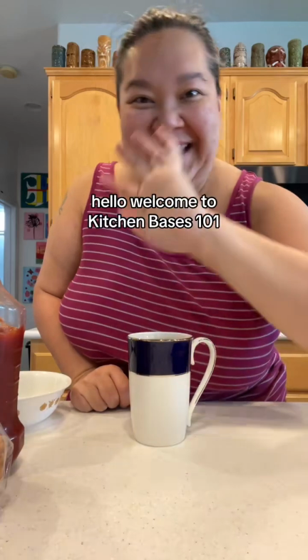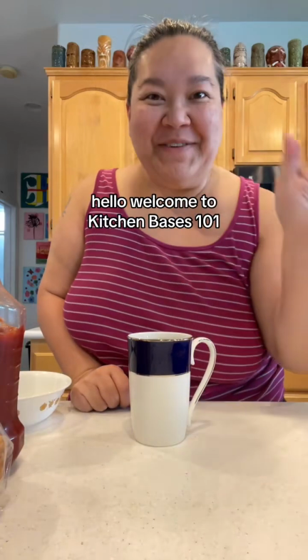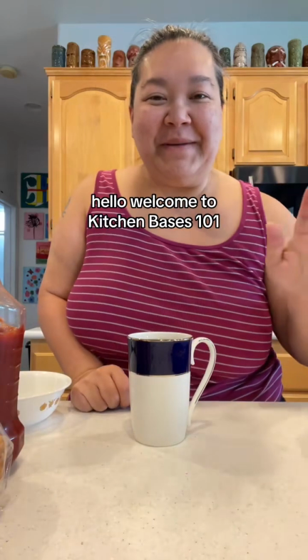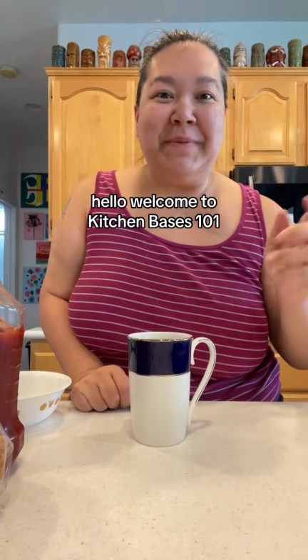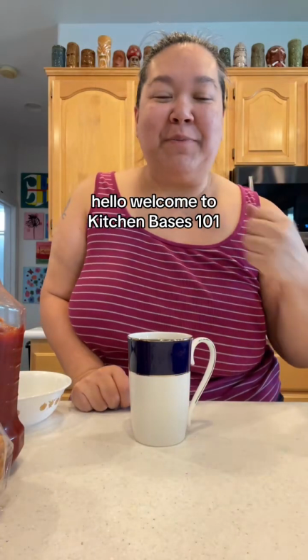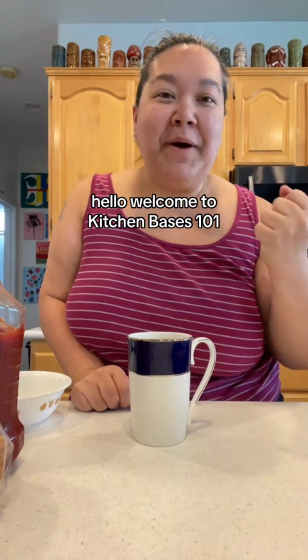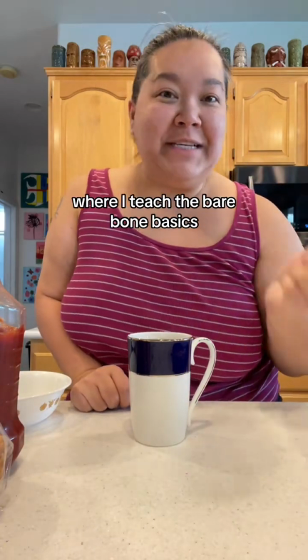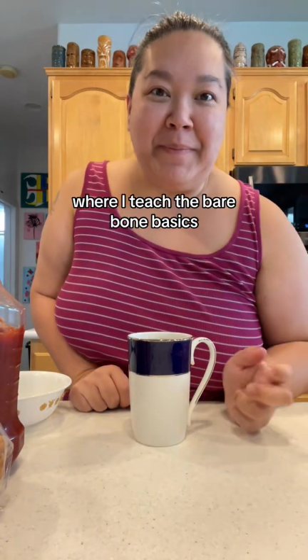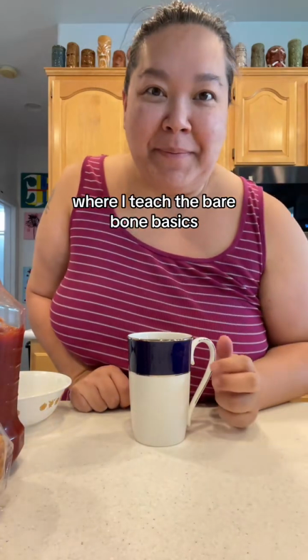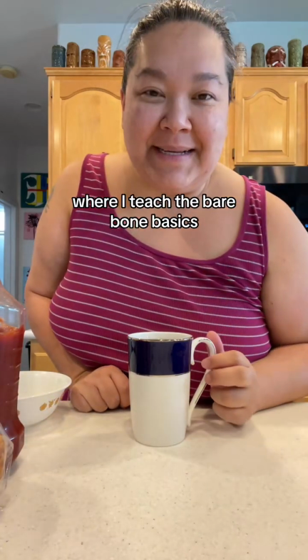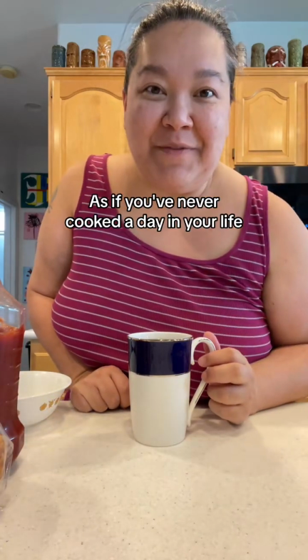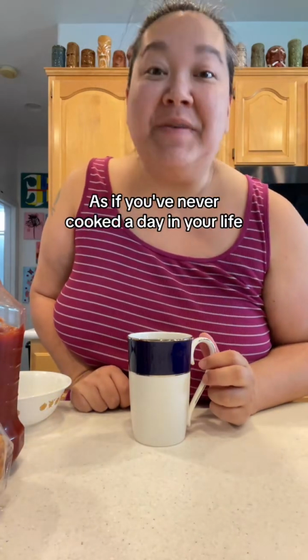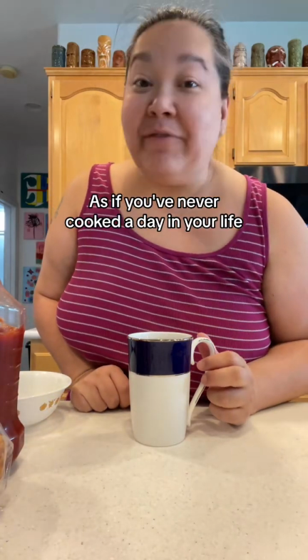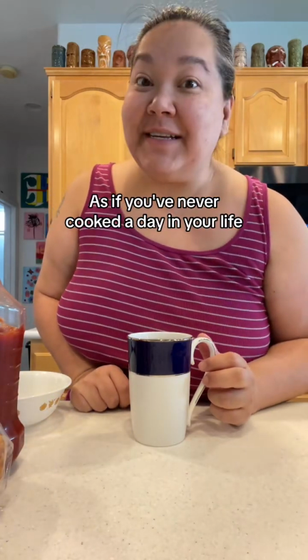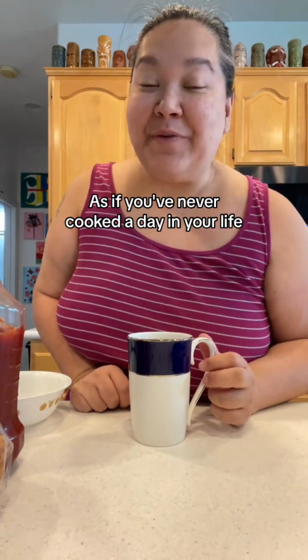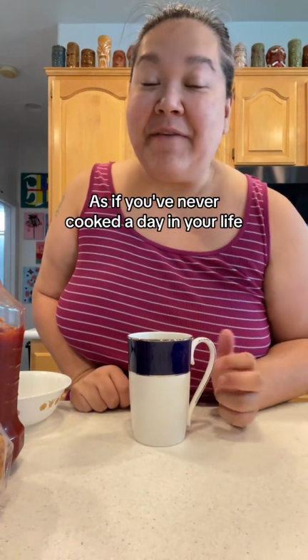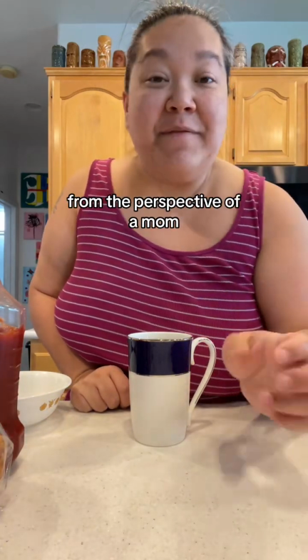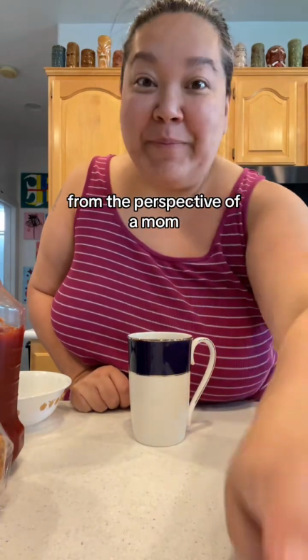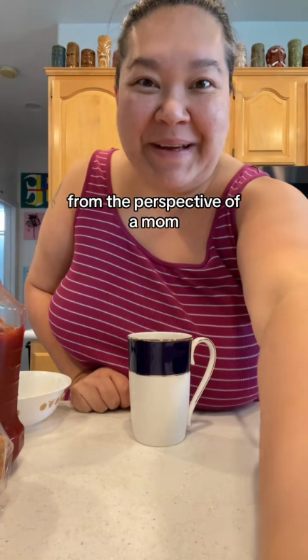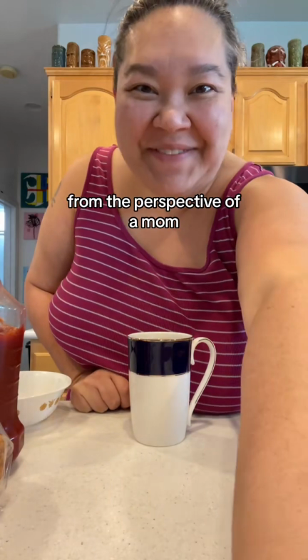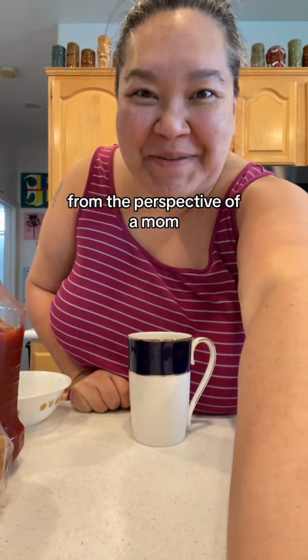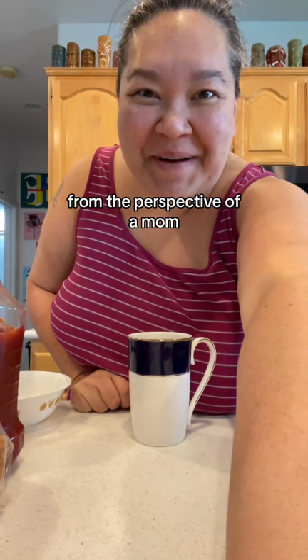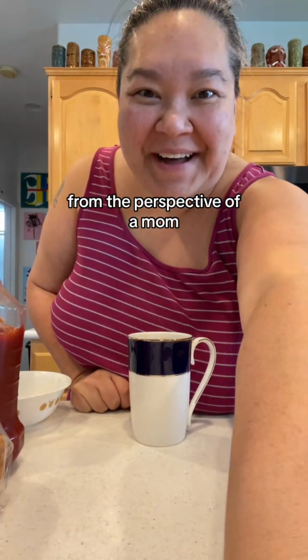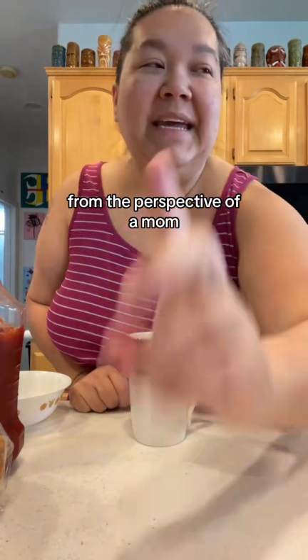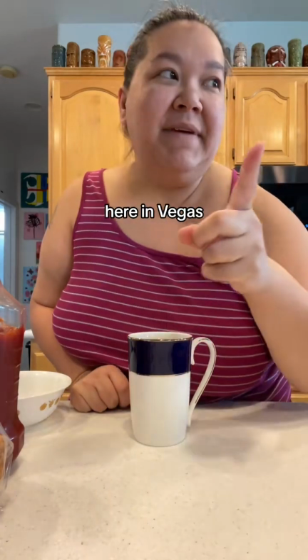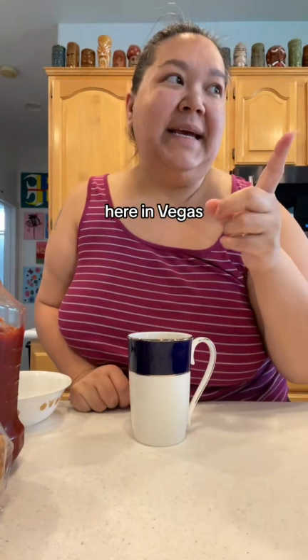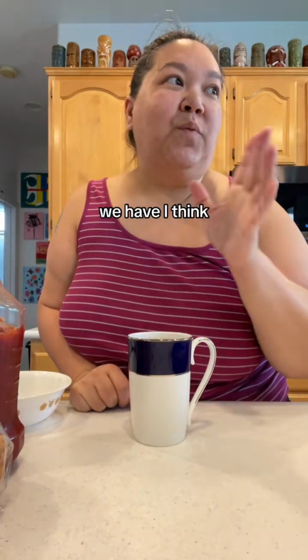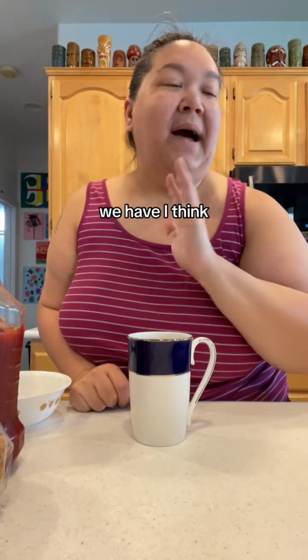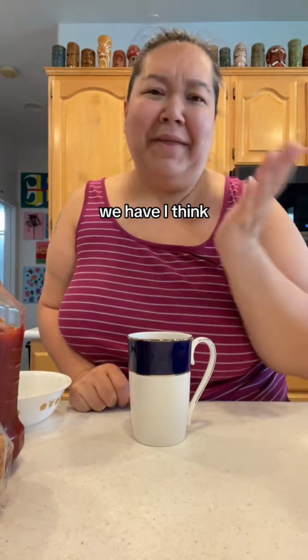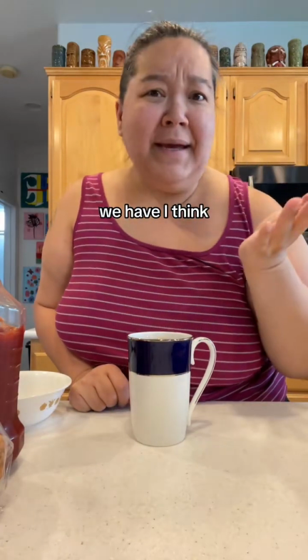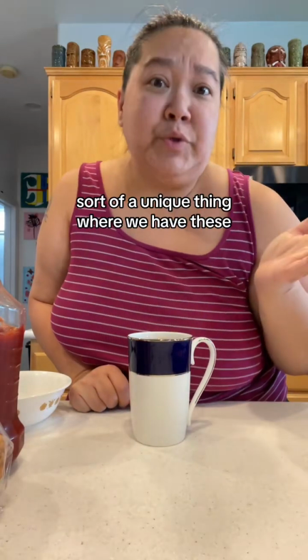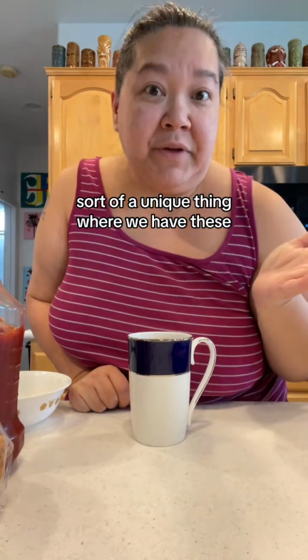Hello, welcome to Kitchen Basics 101, where I teach you the bare-bone basics as if you've never cooked a day in your life, from the perspective of a mom. Here in Vegas, we have sort of a unique thing.